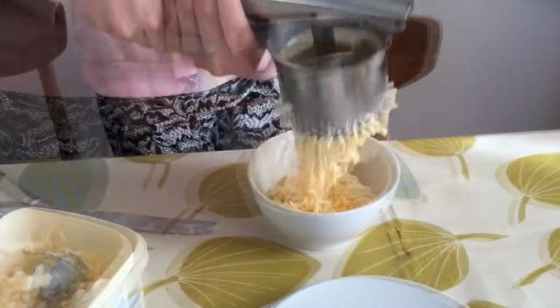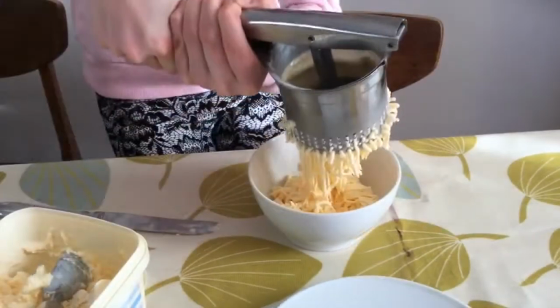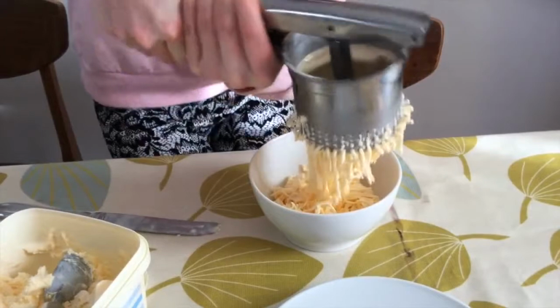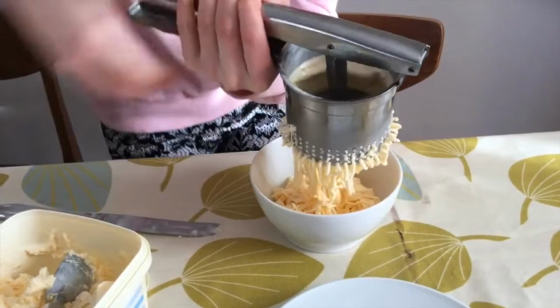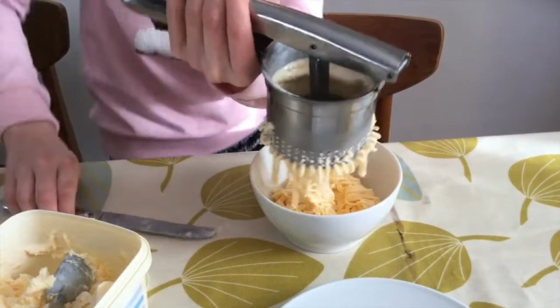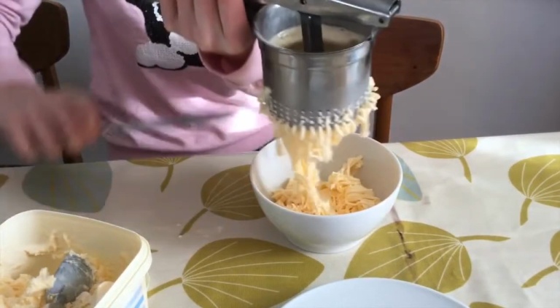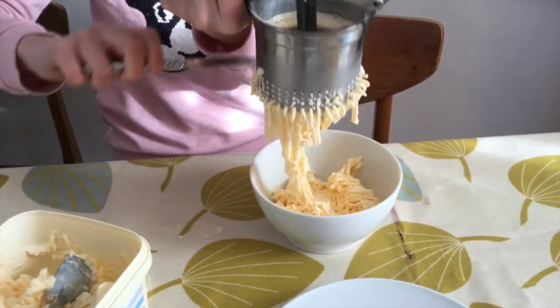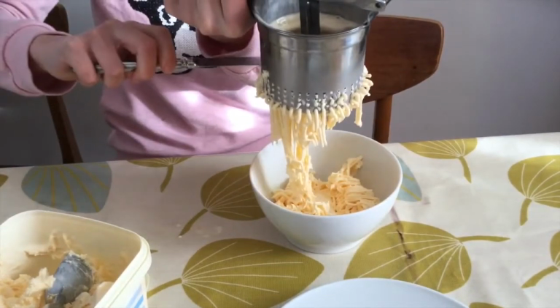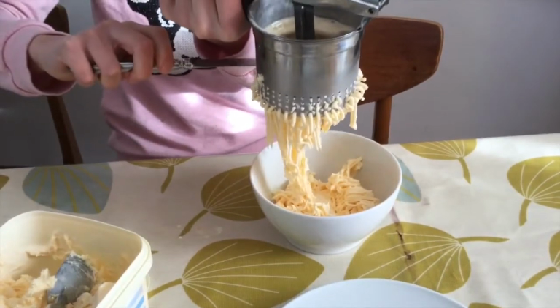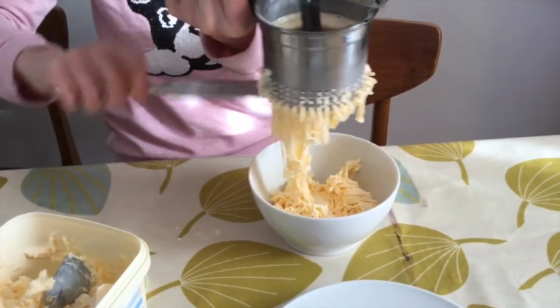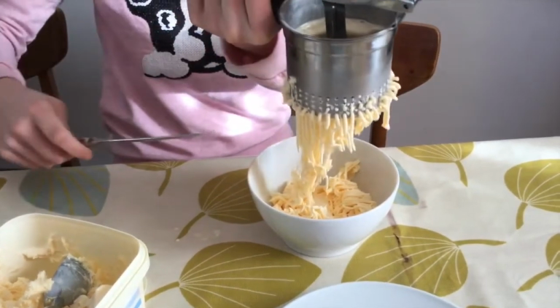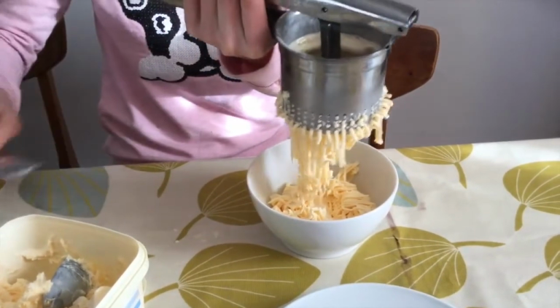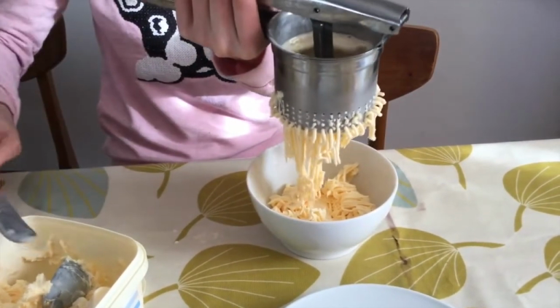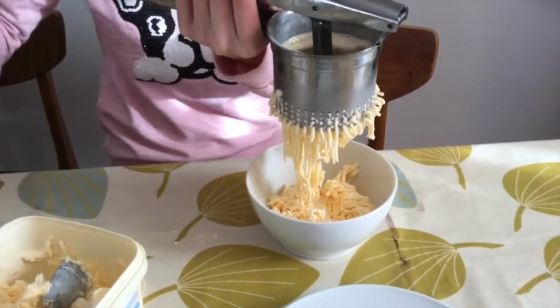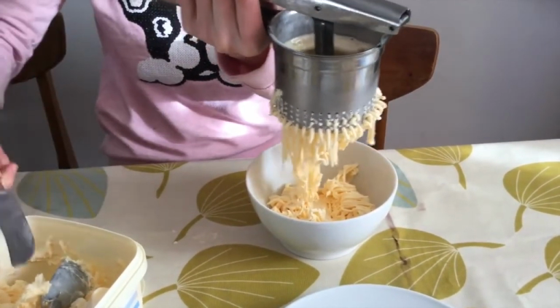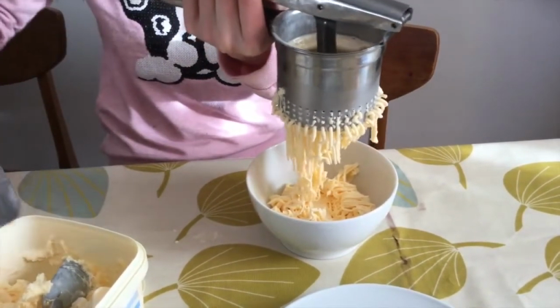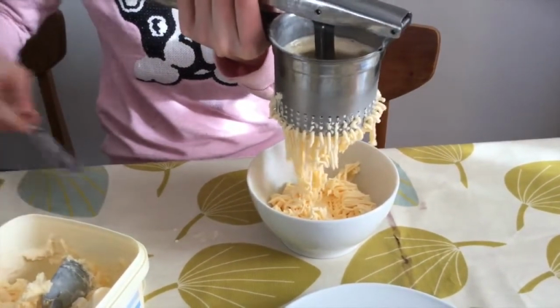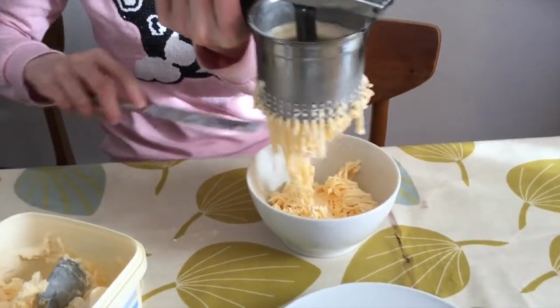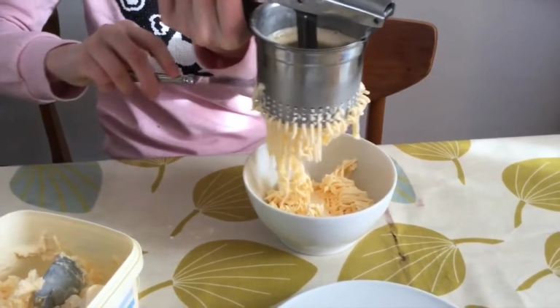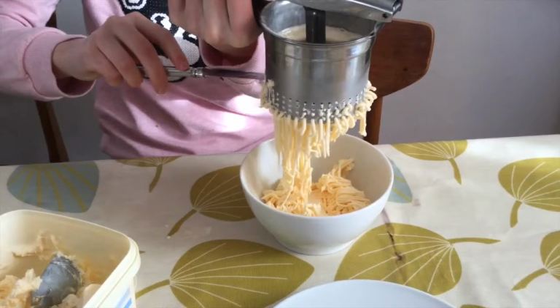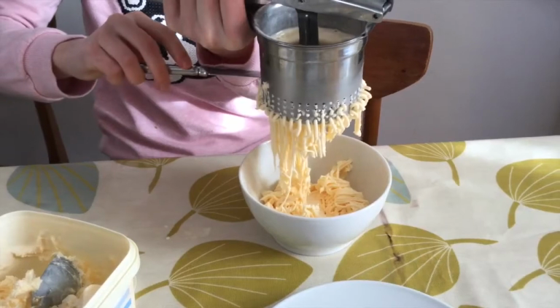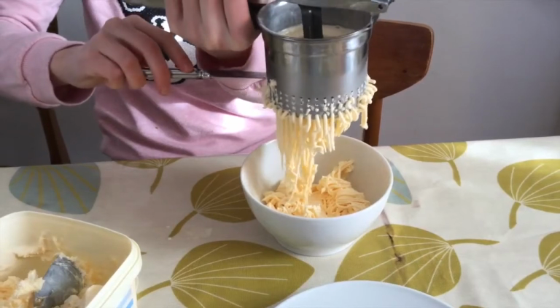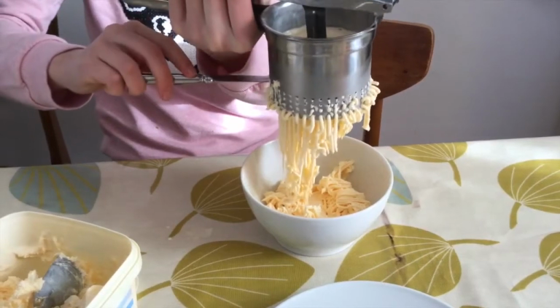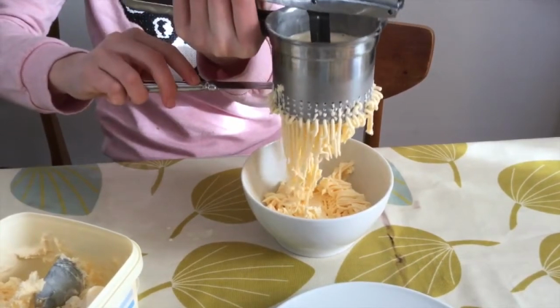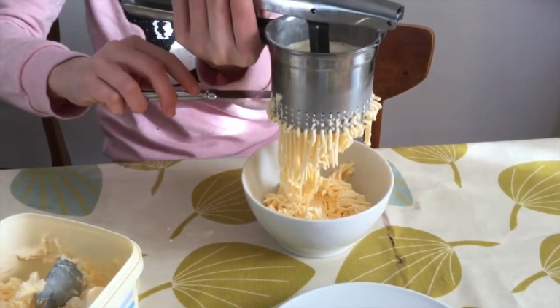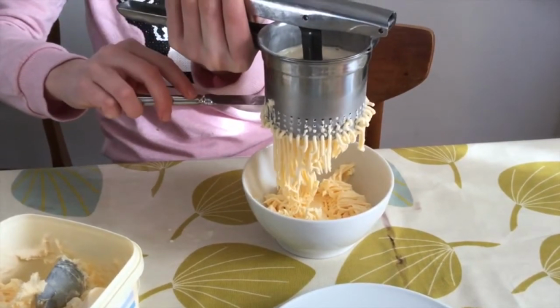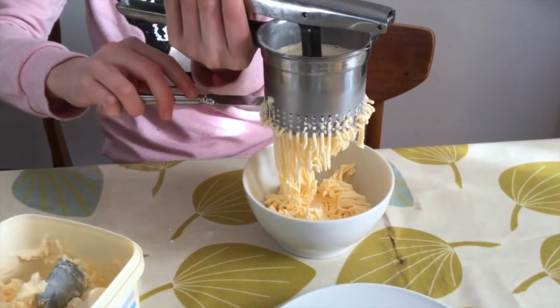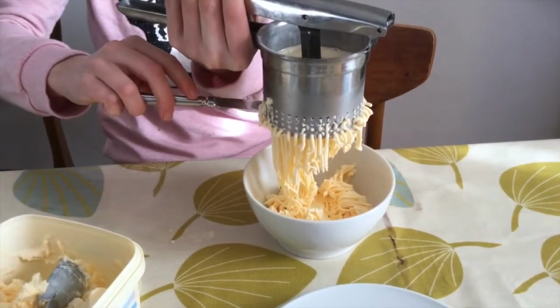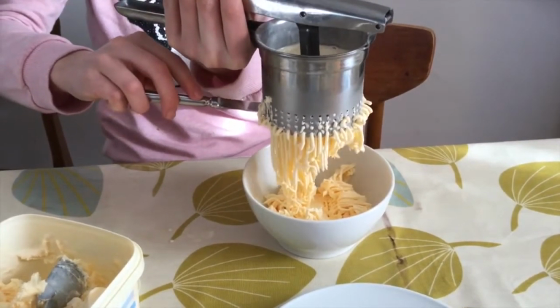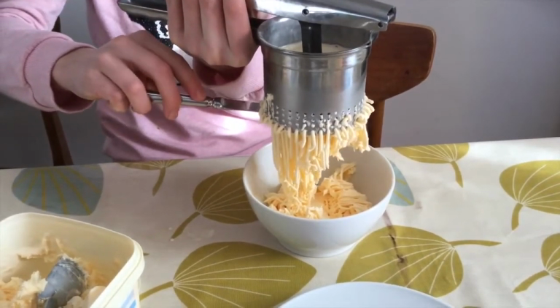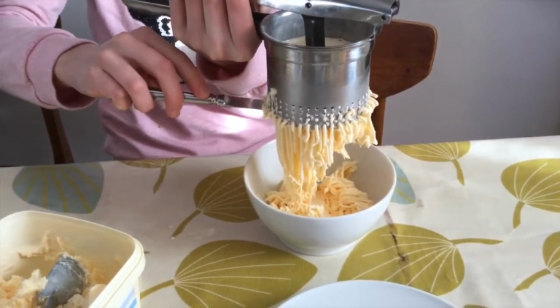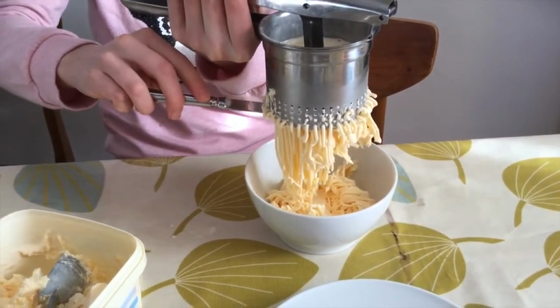Once you have squeezed most of the ice cream through, you want to make a clean cut at the bottom, and now let the ice cream fall into position so it looks like spaghetti.